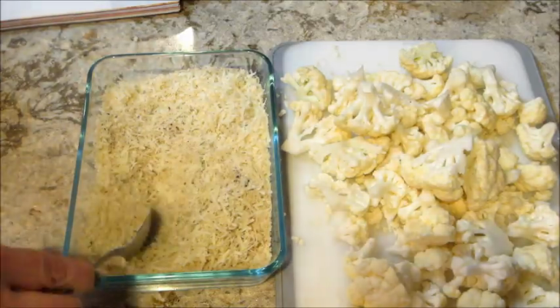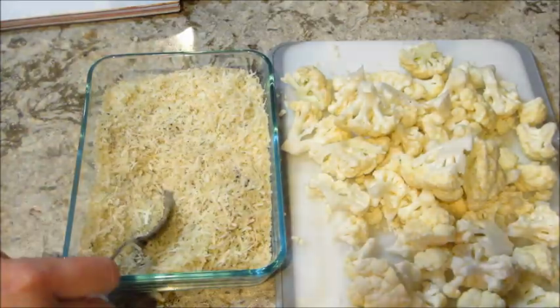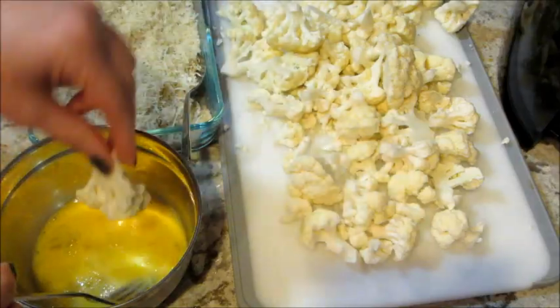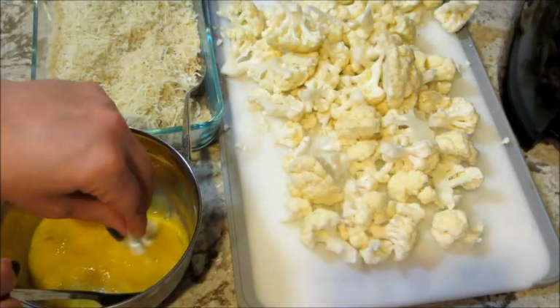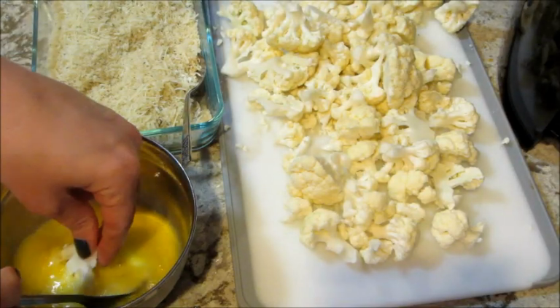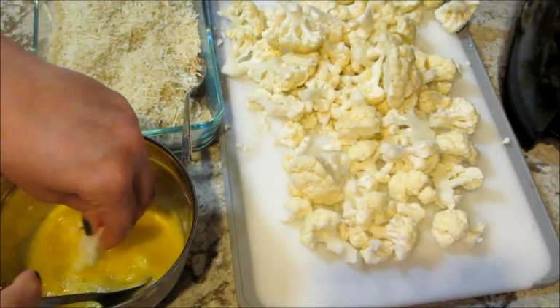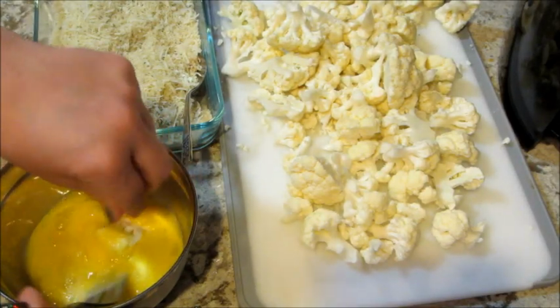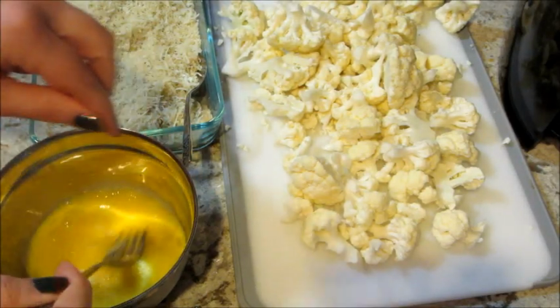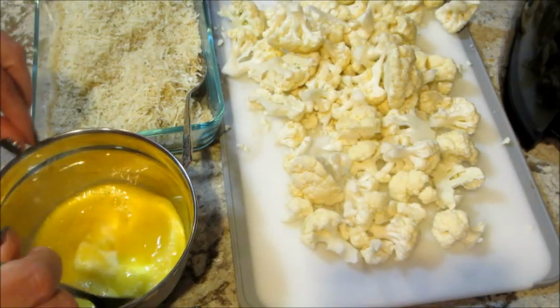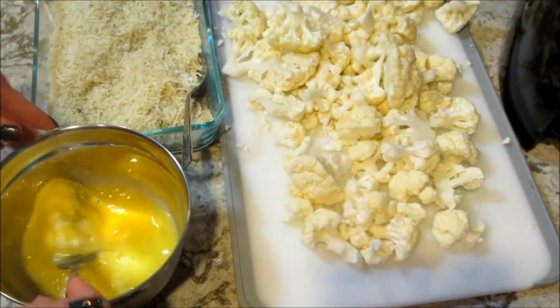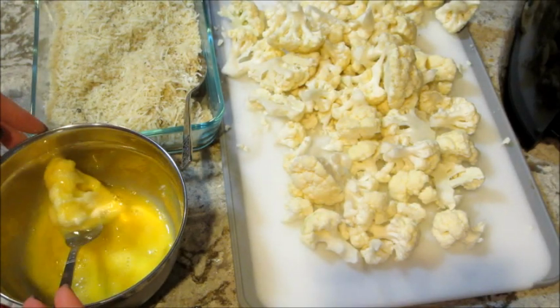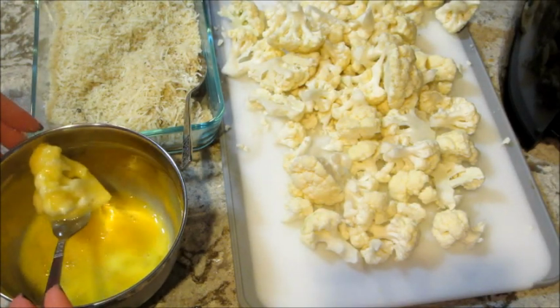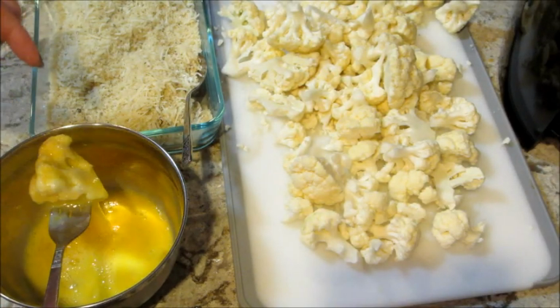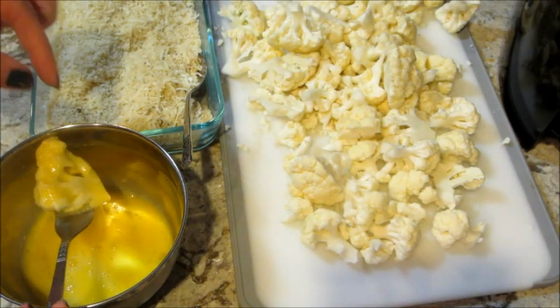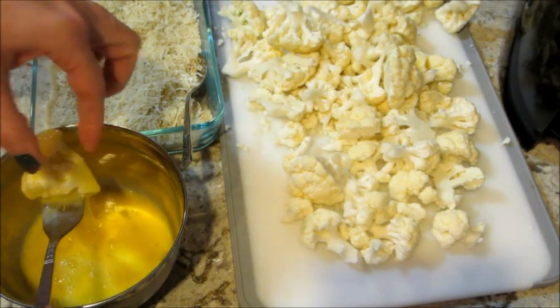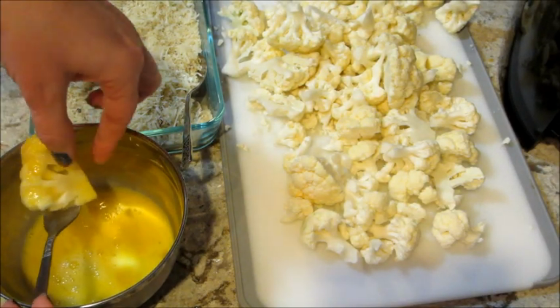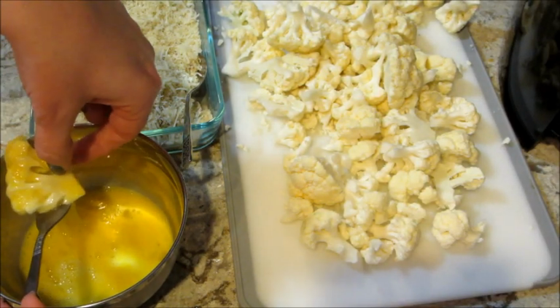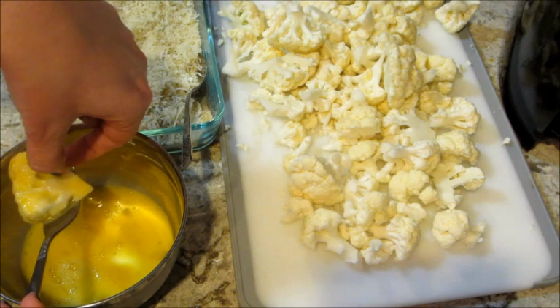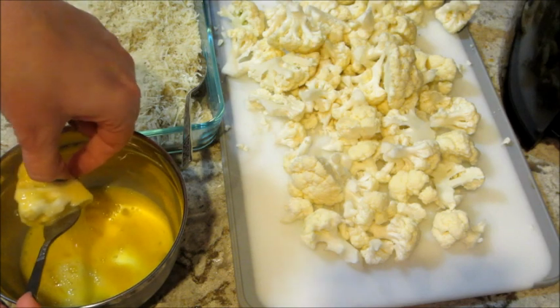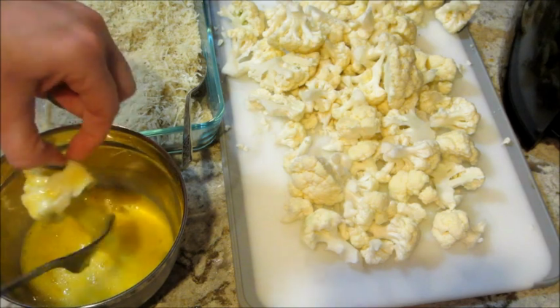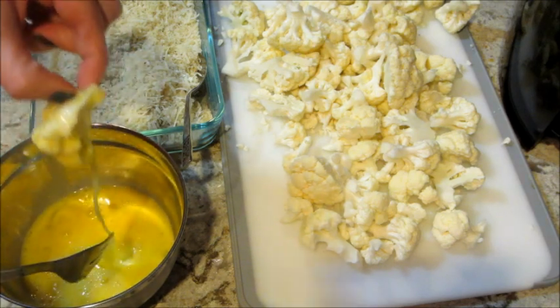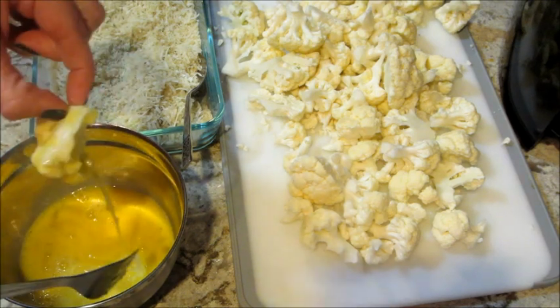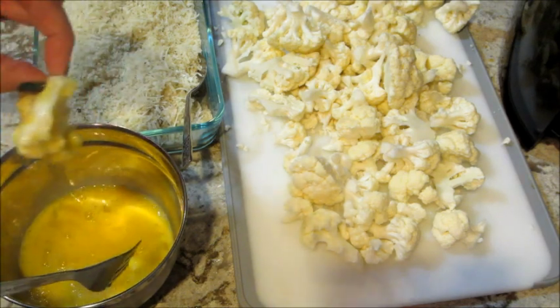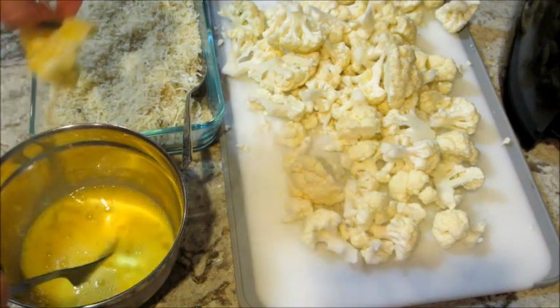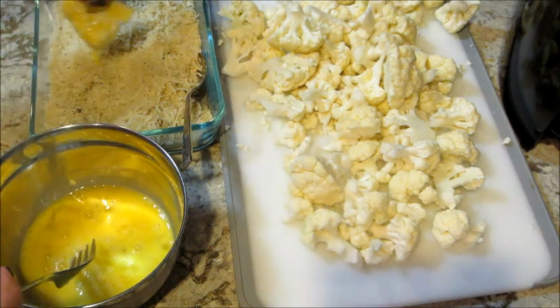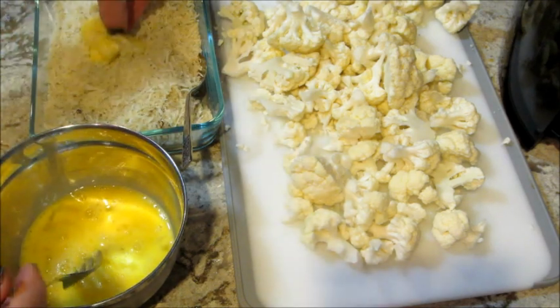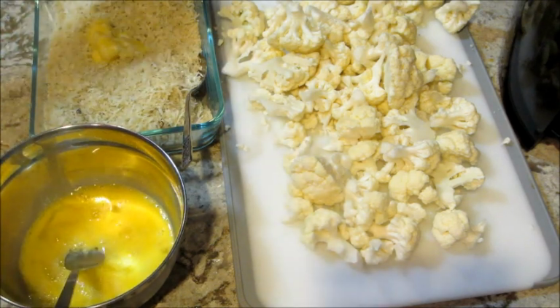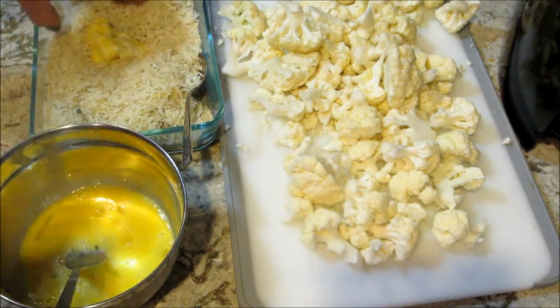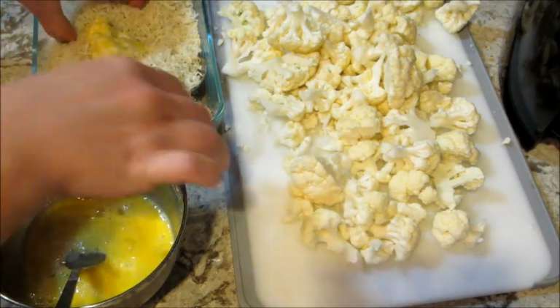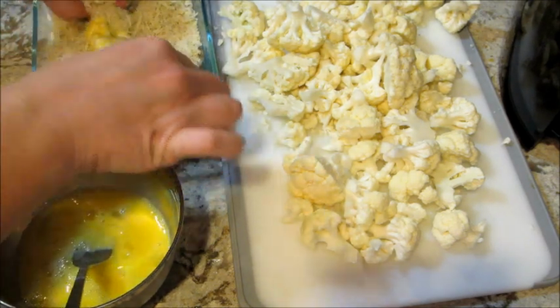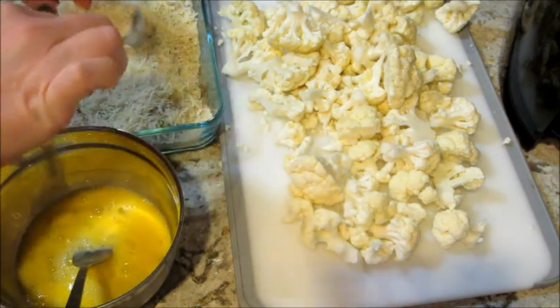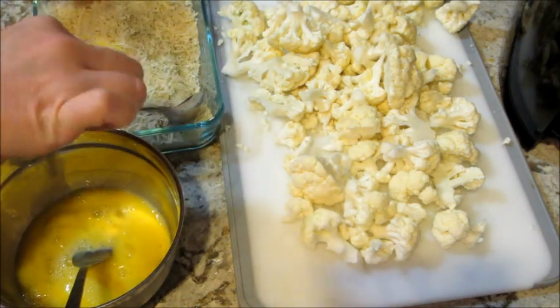Then you dip the cauliflower in the egg batter, then roll it in the bread crumbs. I made sure to pack it in there so everything was coated.